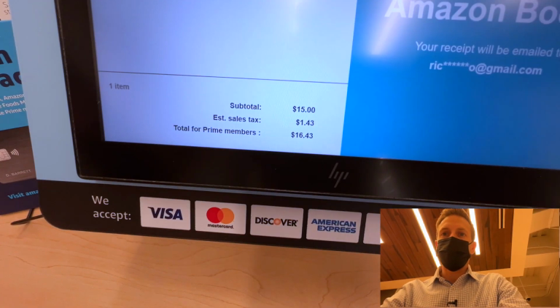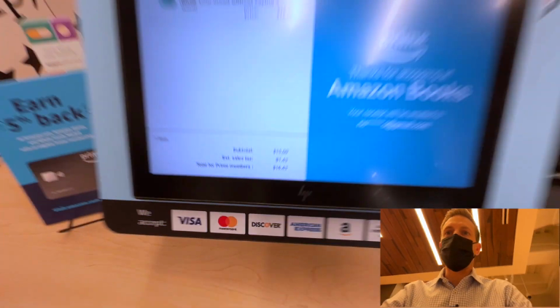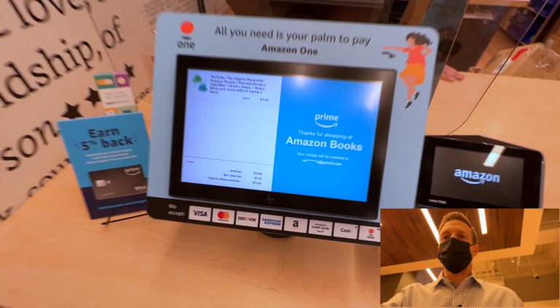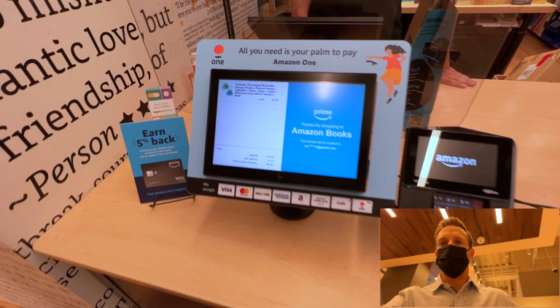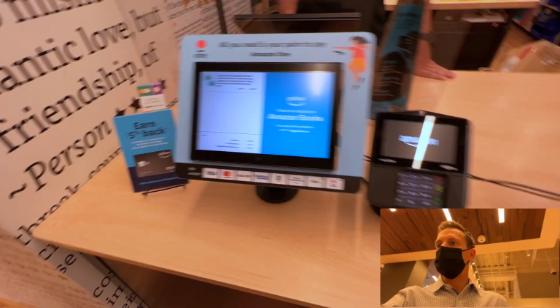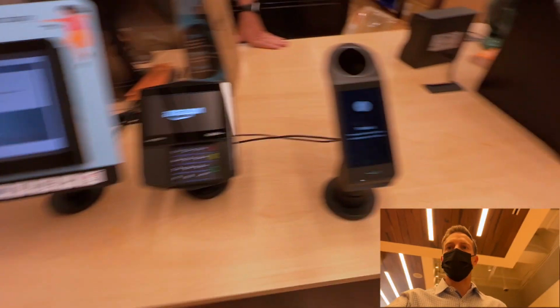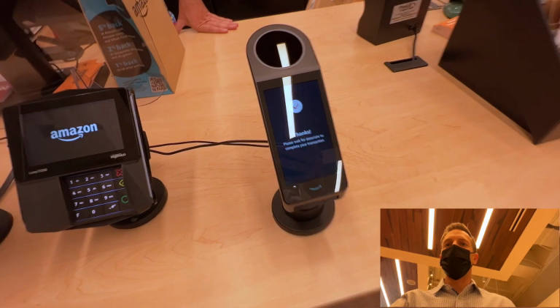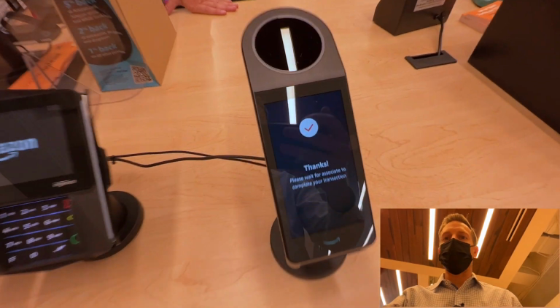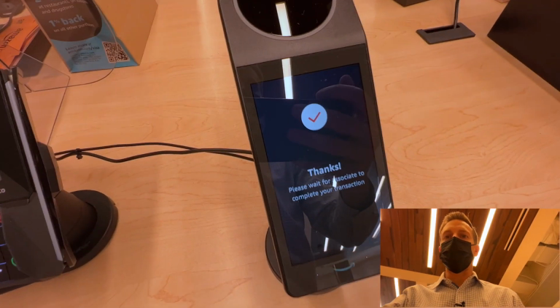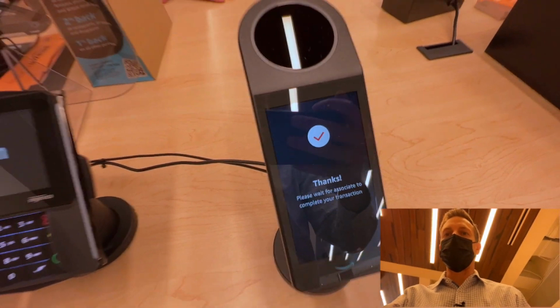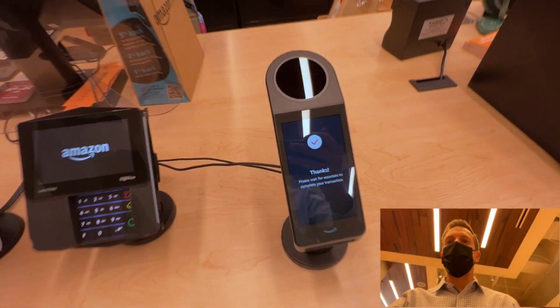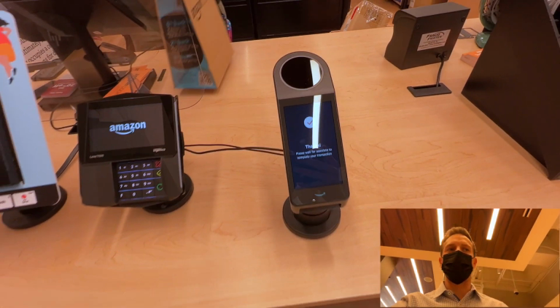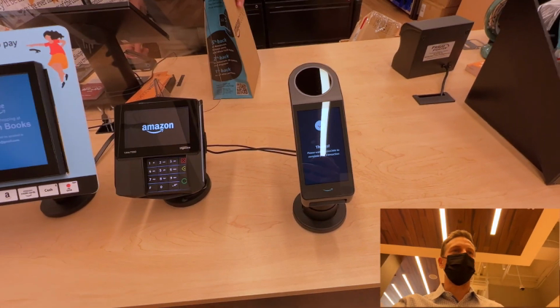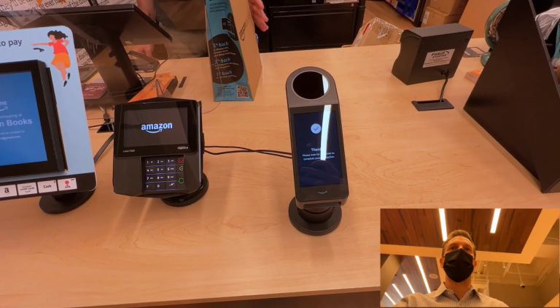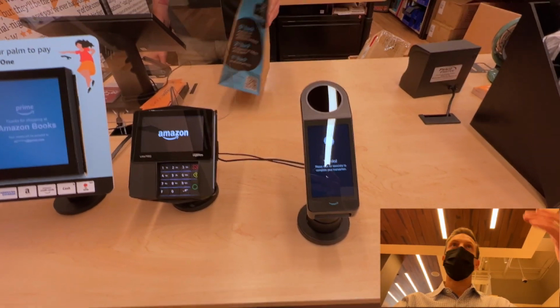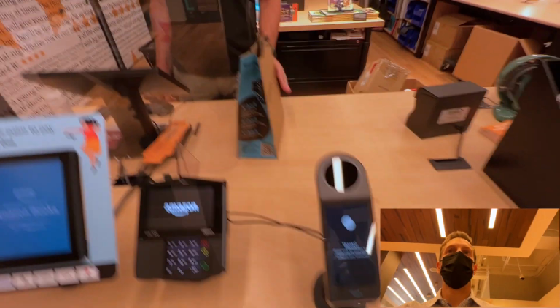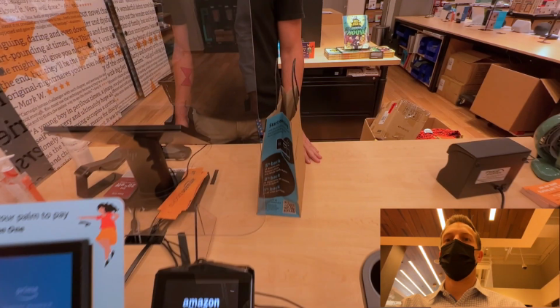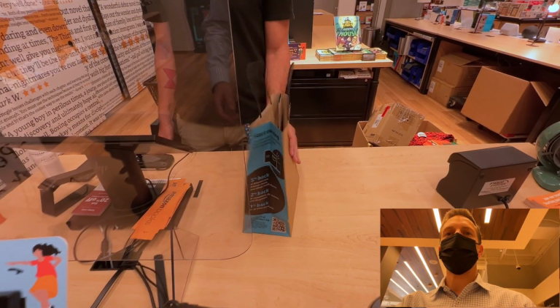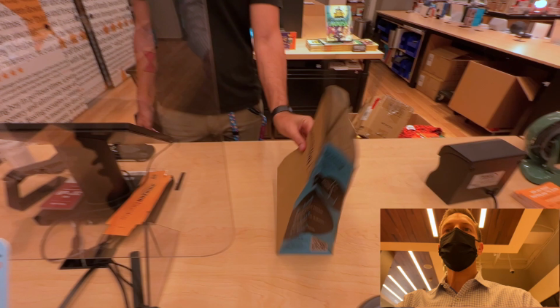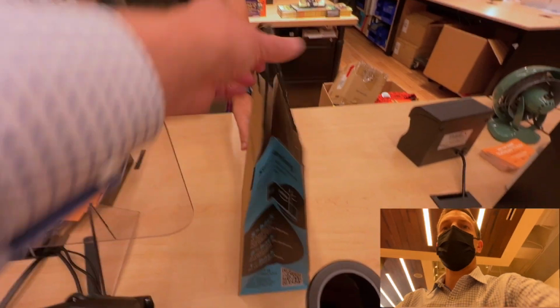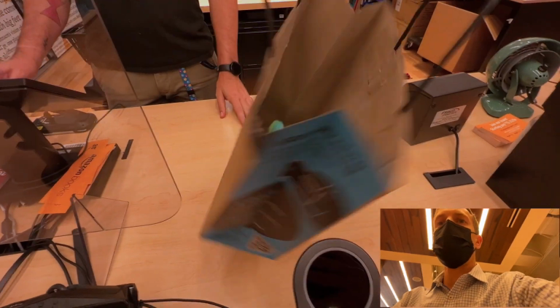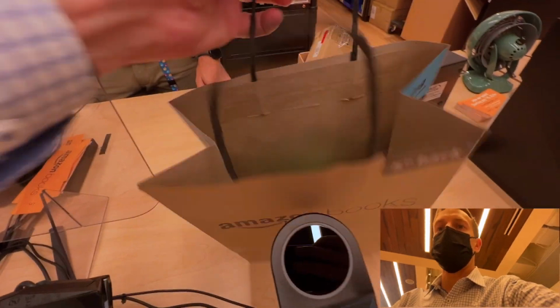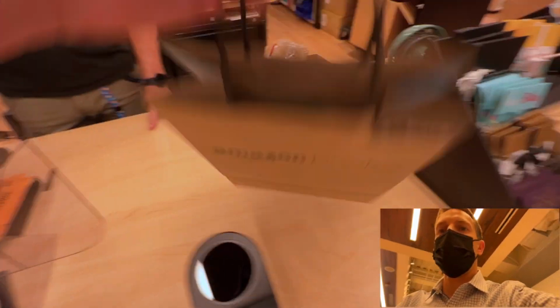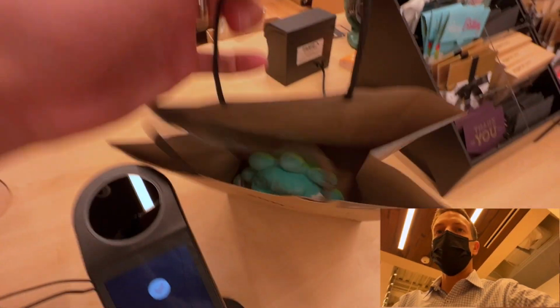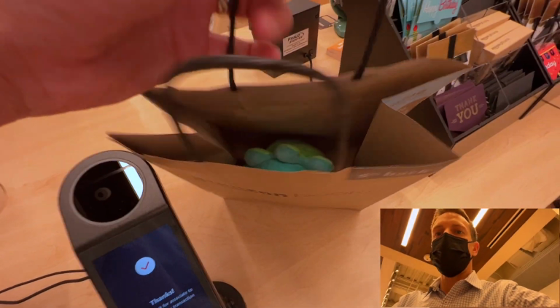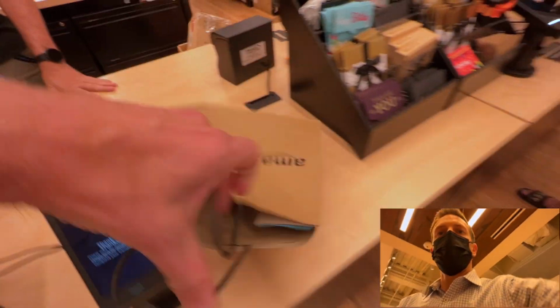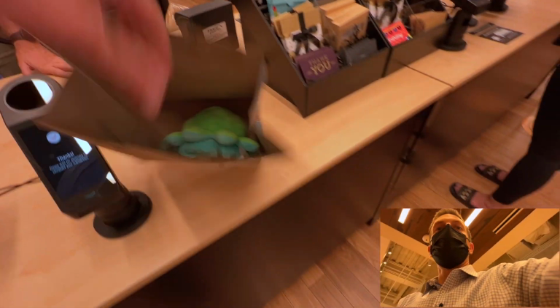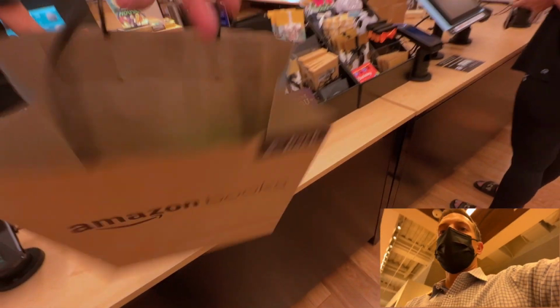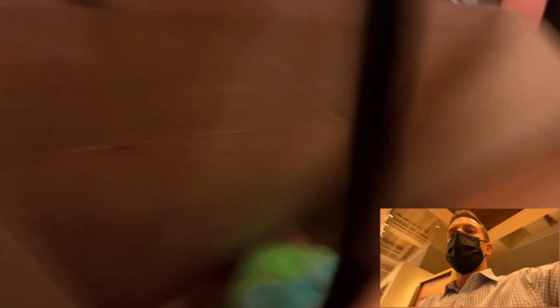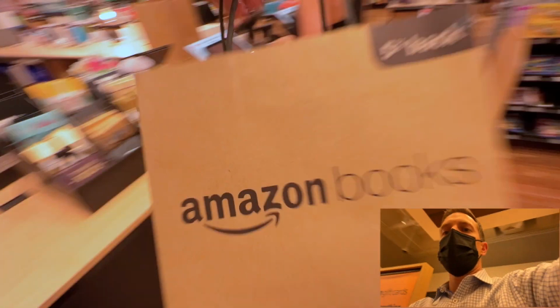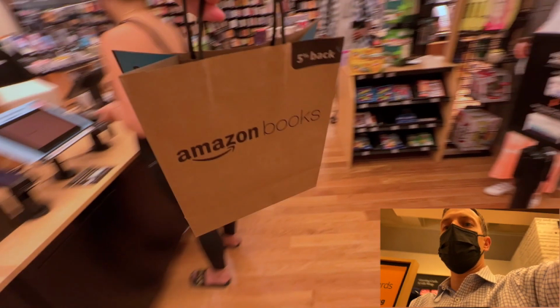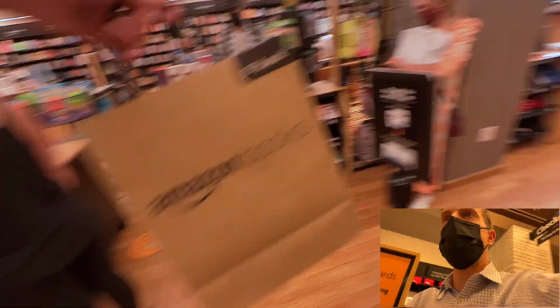And it says thank you for shopping at Amazon Books. Got a receipt emailed. That is how fast it is to use this thing. You're all set. Receipts in the bag, and you'll get an email one as well. So that was pretty easy.